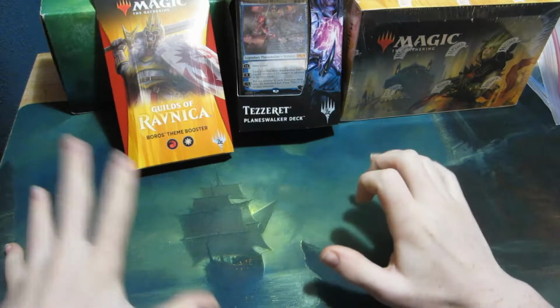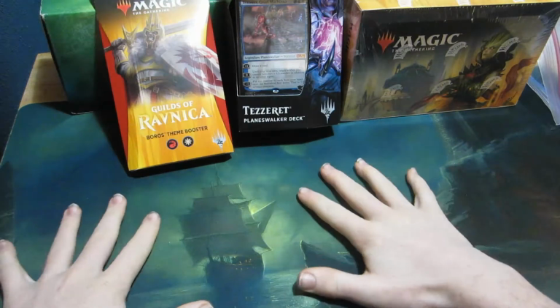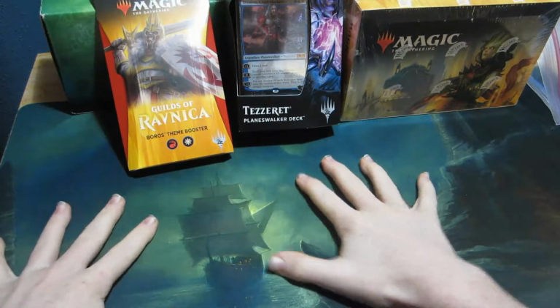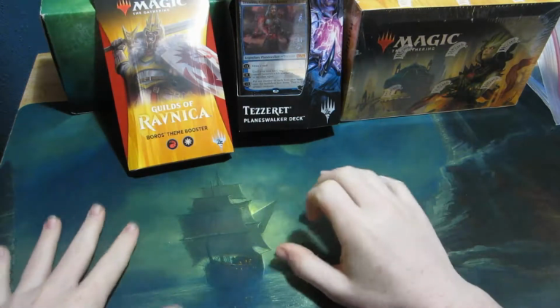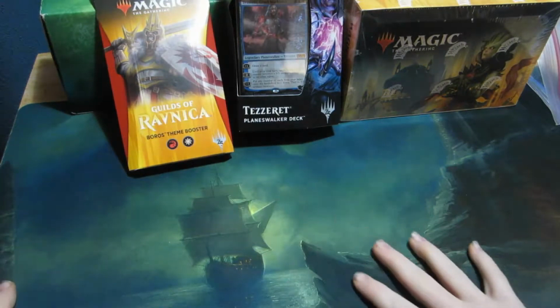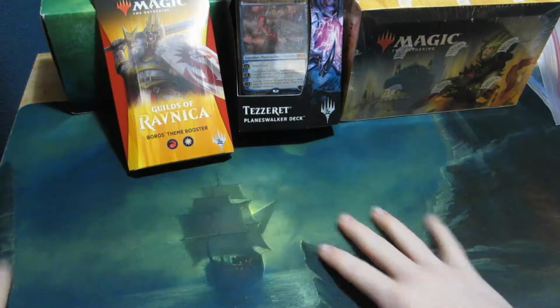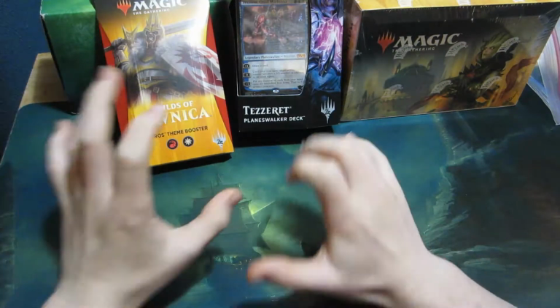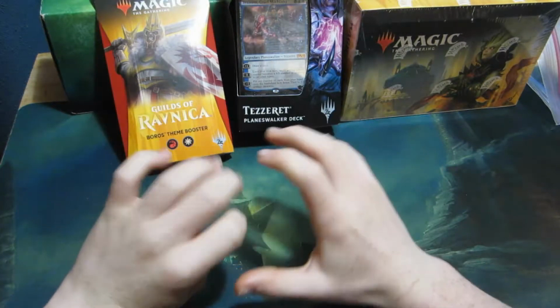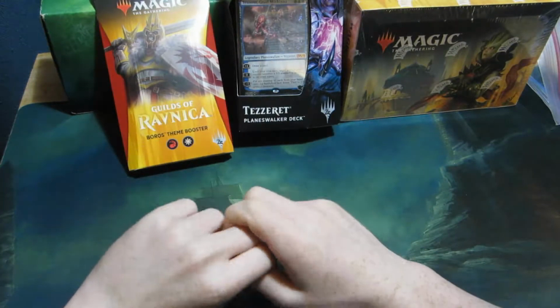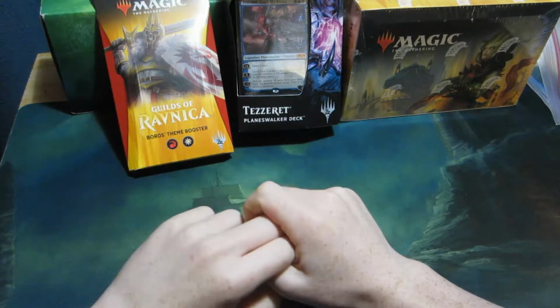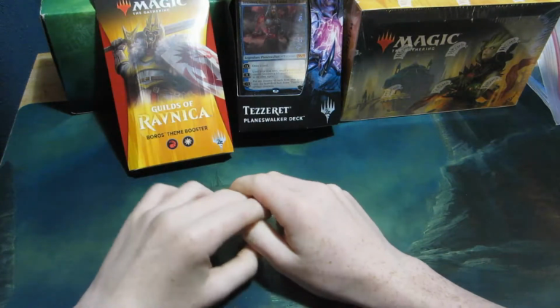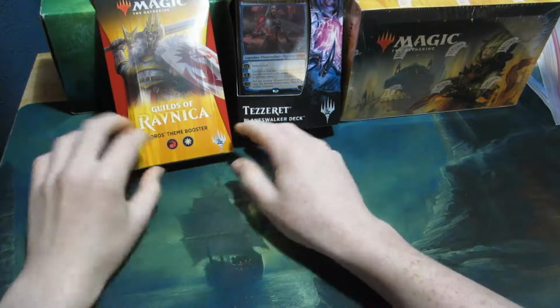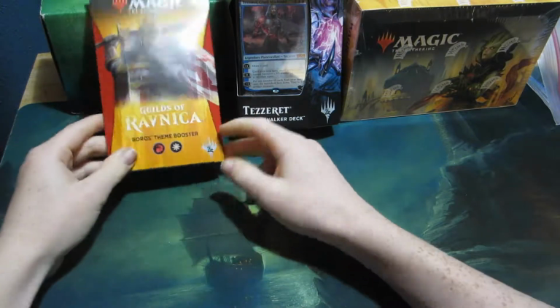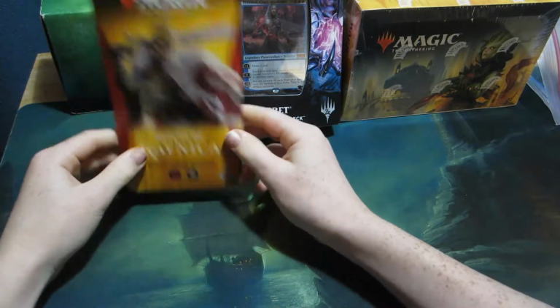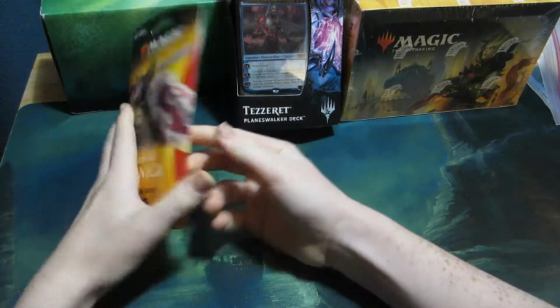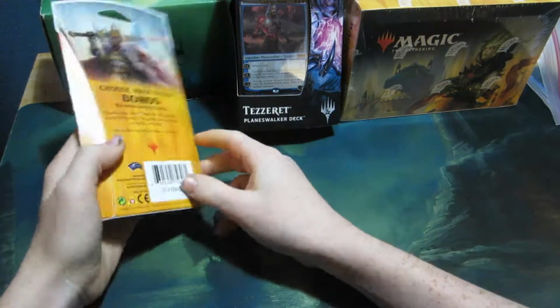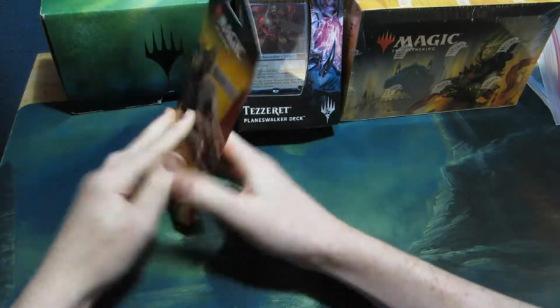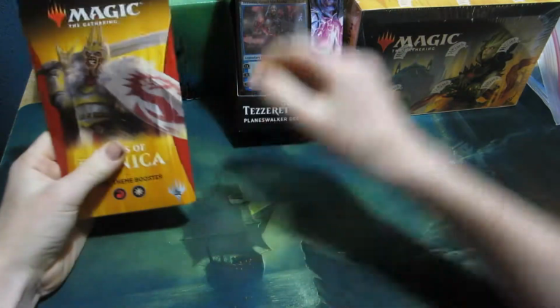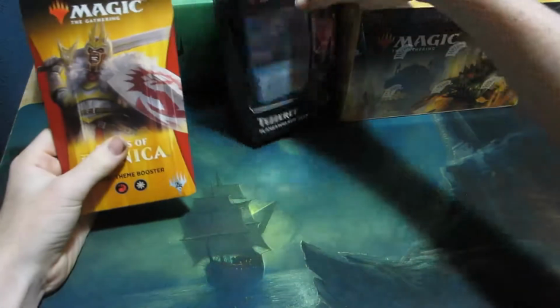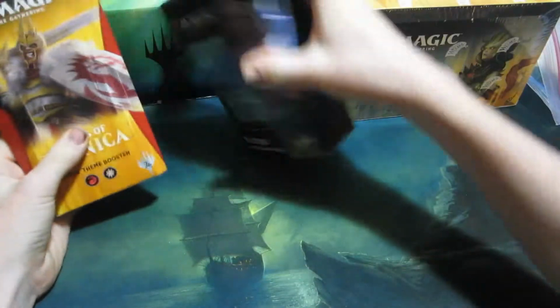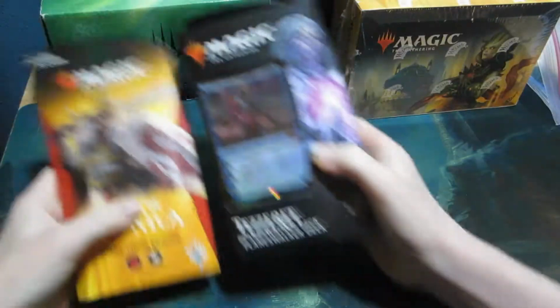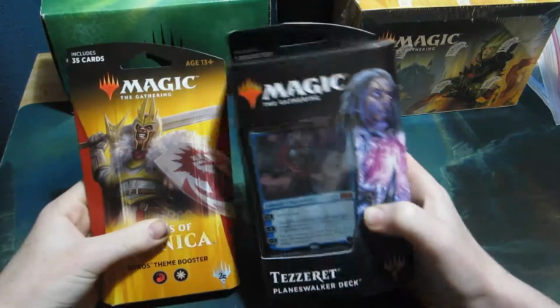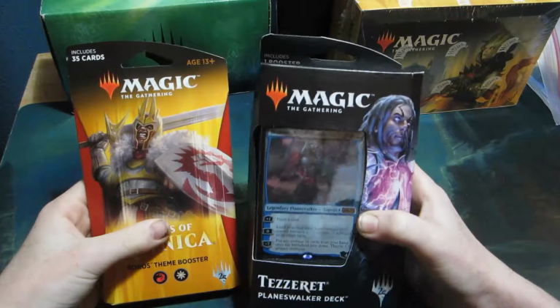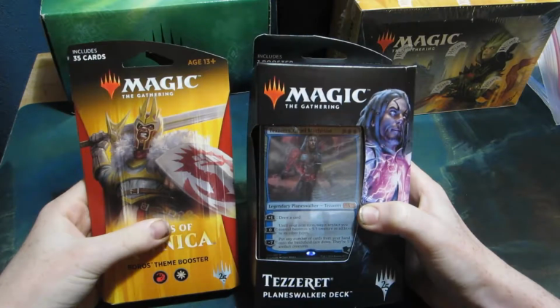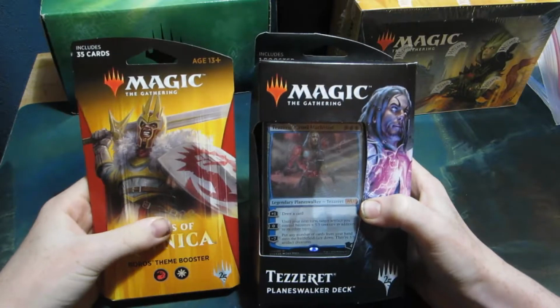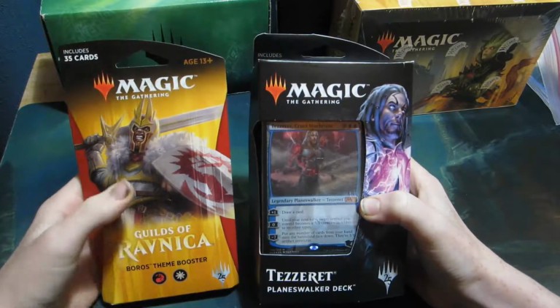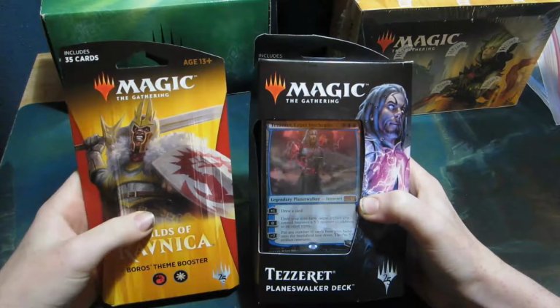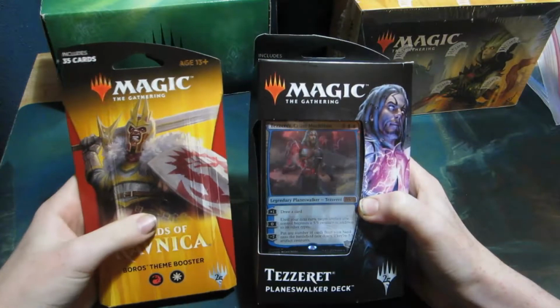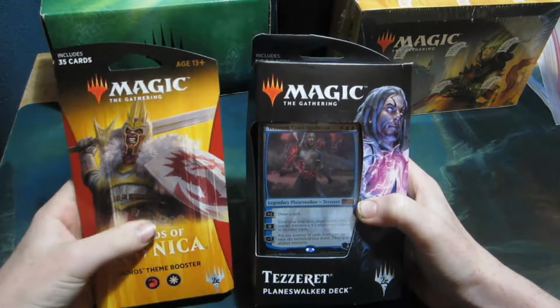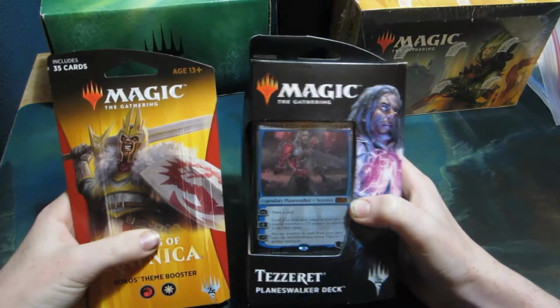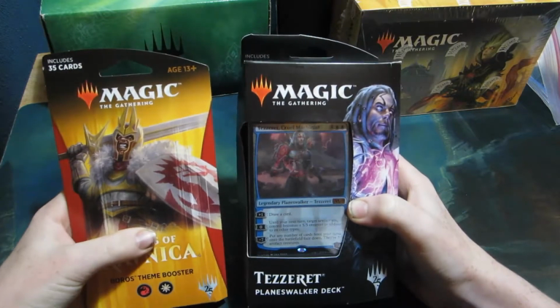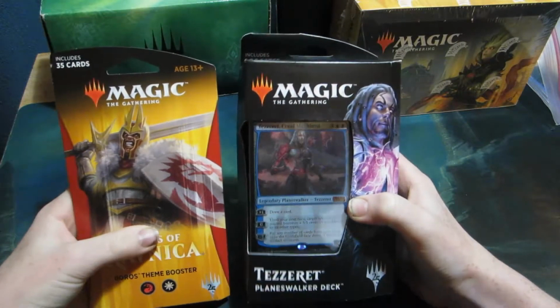Welcome back everybody to the second day of unboxing my Christmas haul of magic cards I got. Today we have this Planeswalker deck for Tezzeret, and we have a Guilds of Ravnica Boros-themed booster pack.